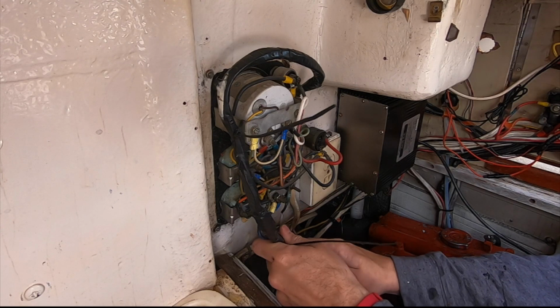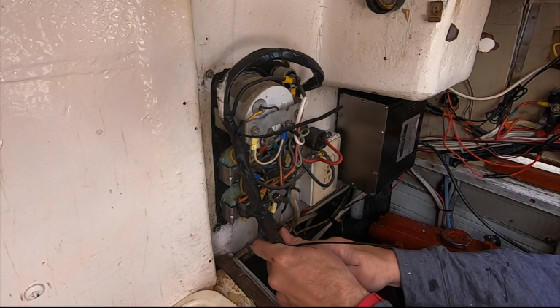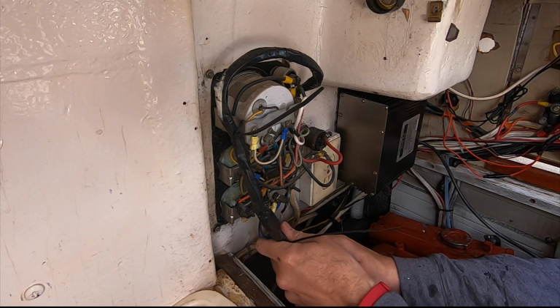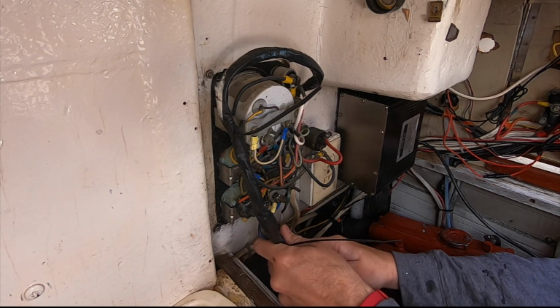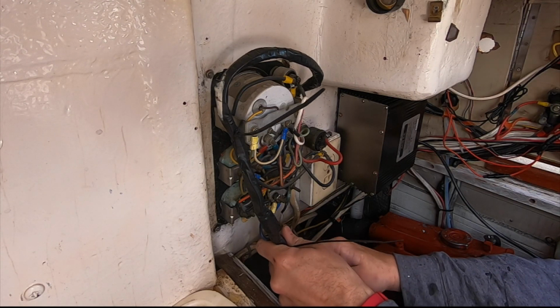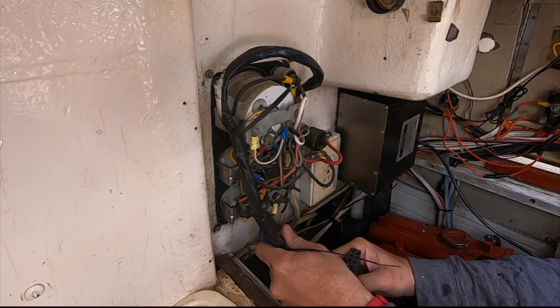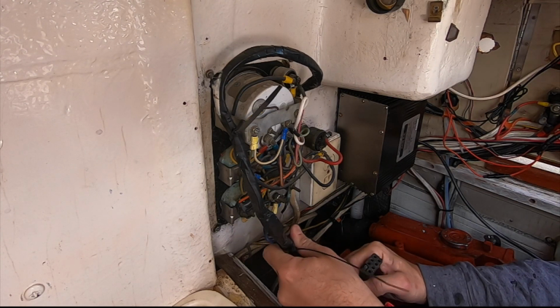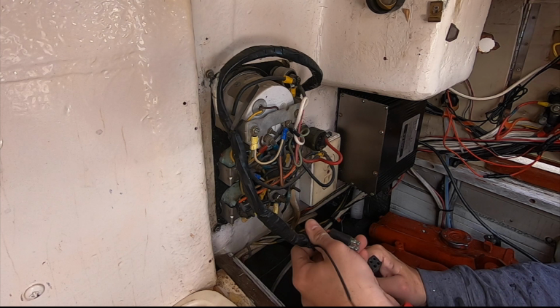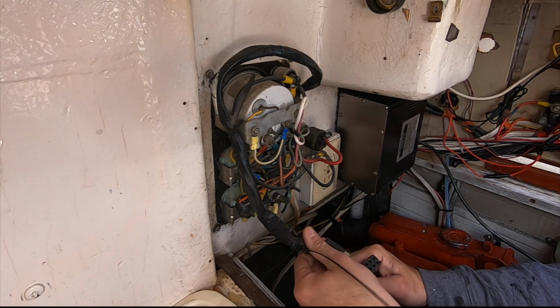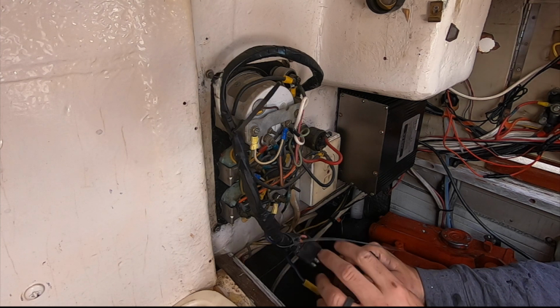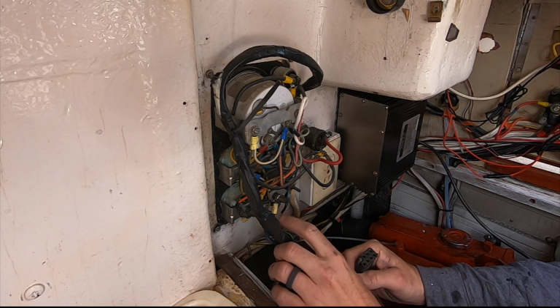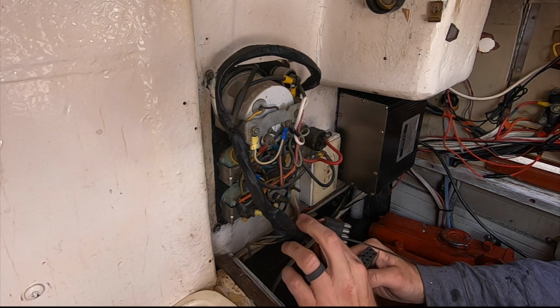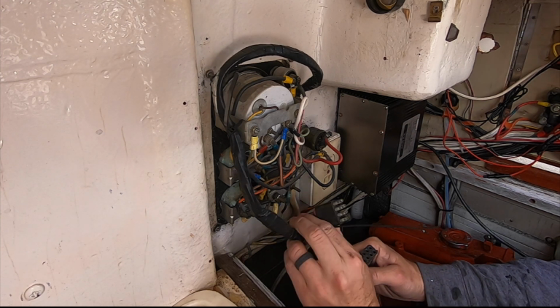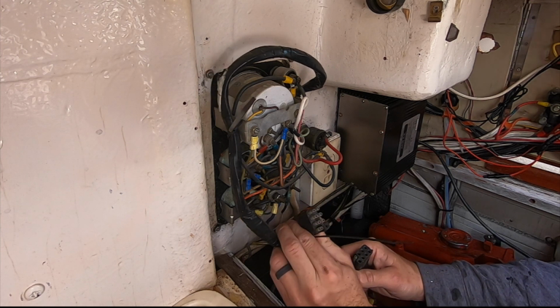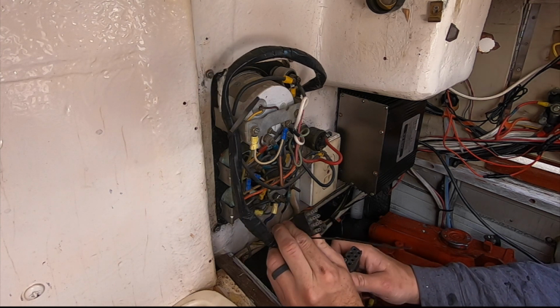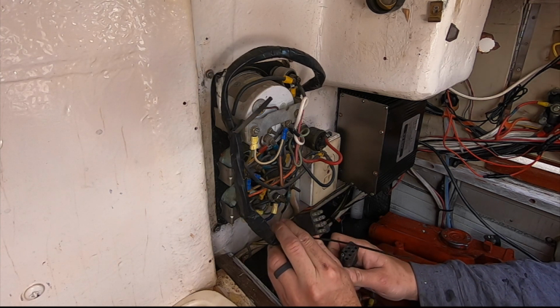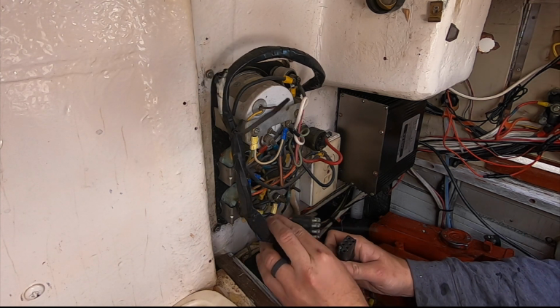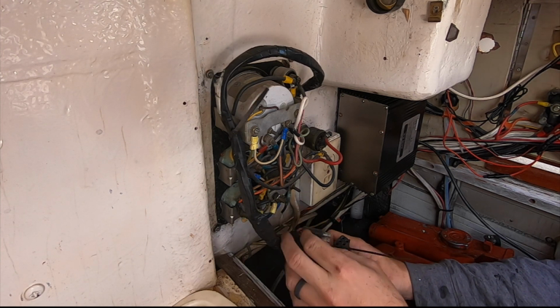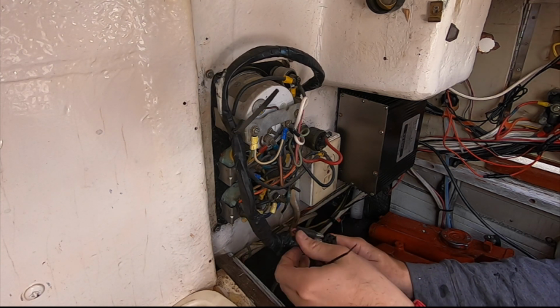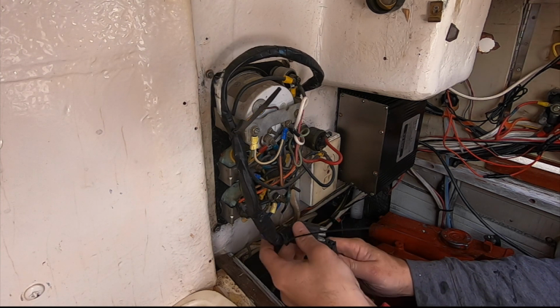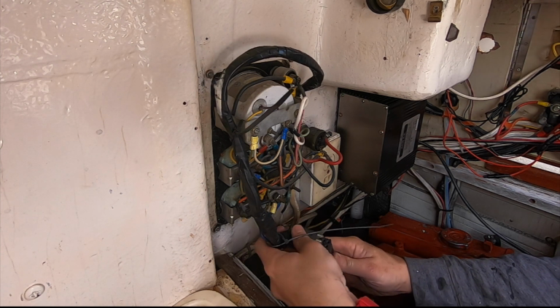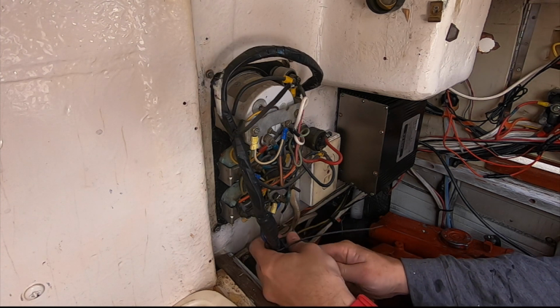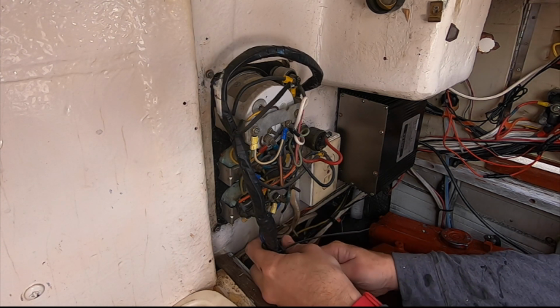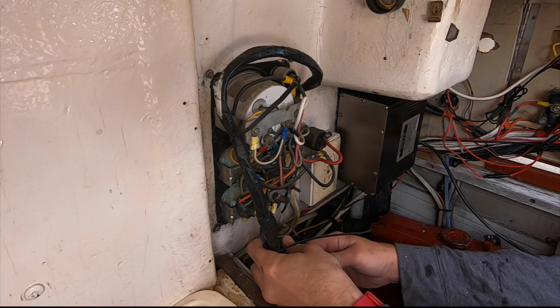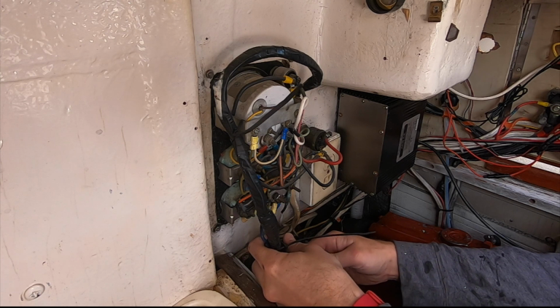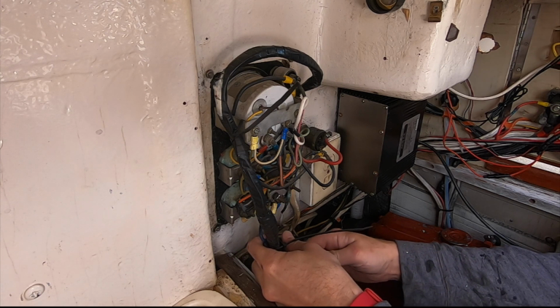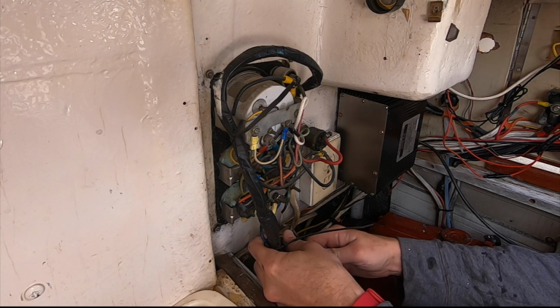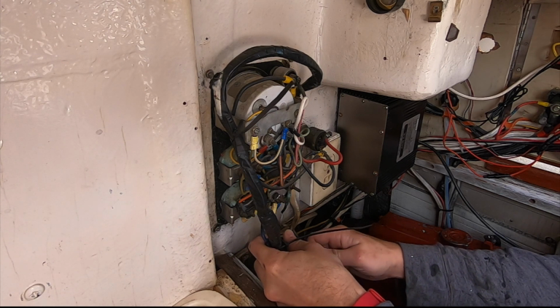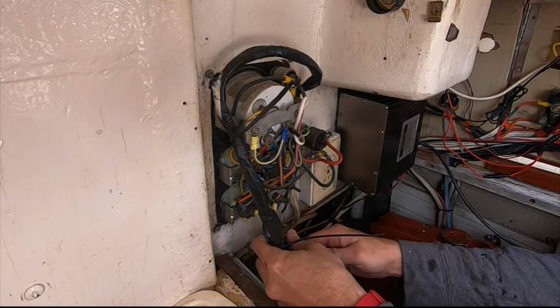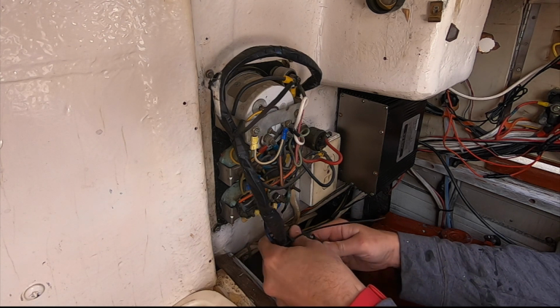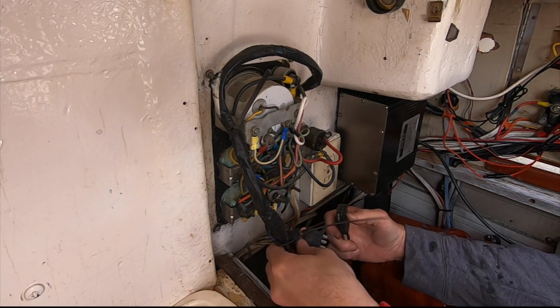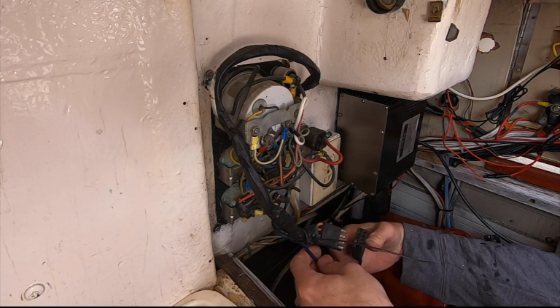These Westerbeaks have this trailer connector type connection, which is actually highly recommended to remove and just splice everything together.